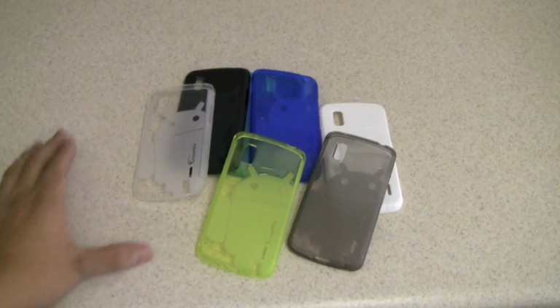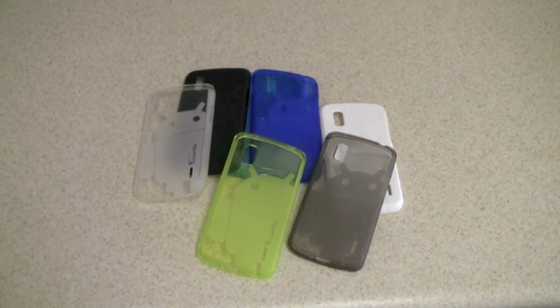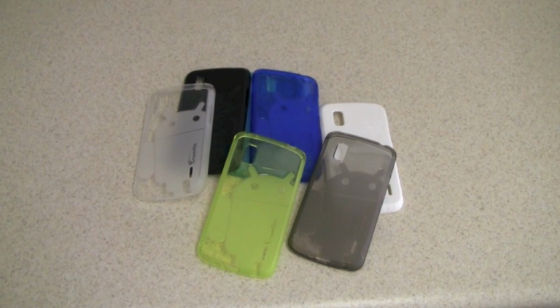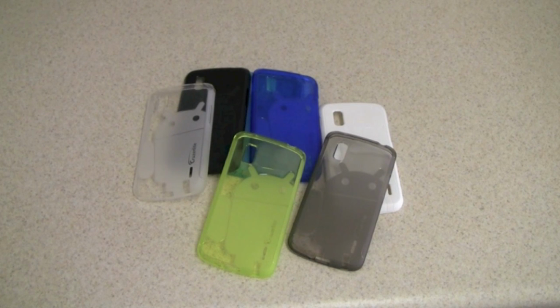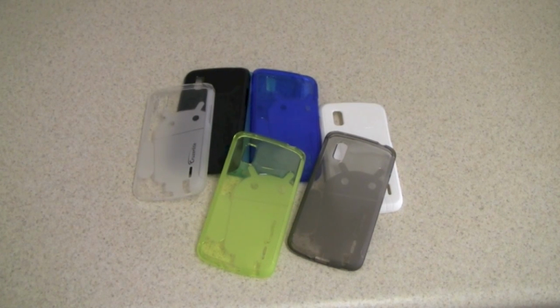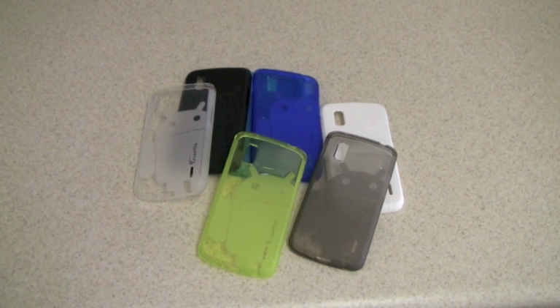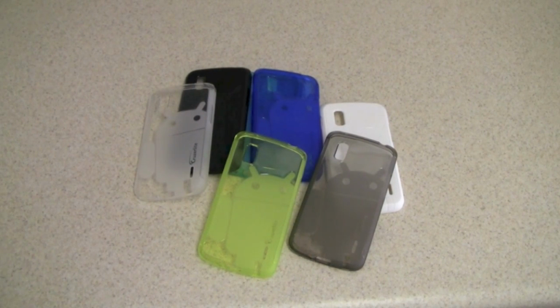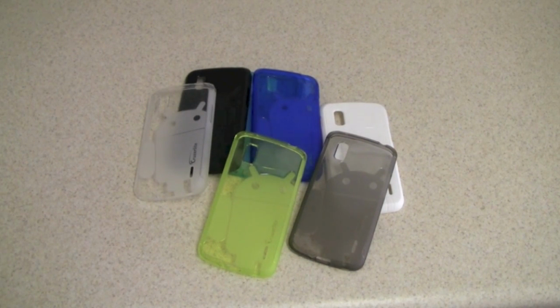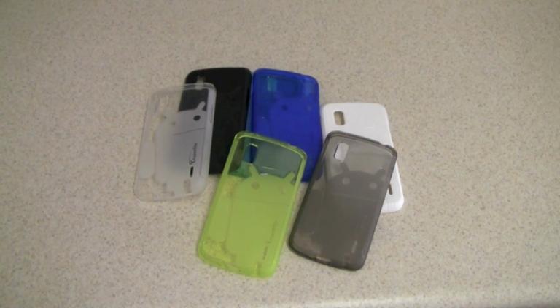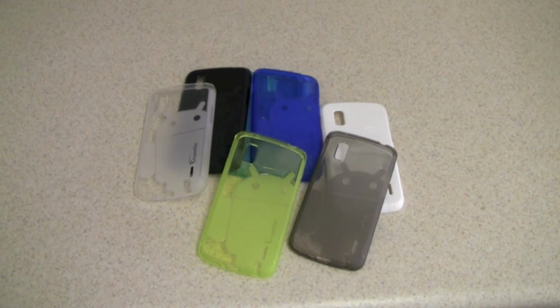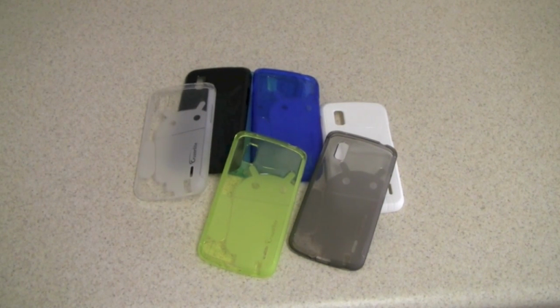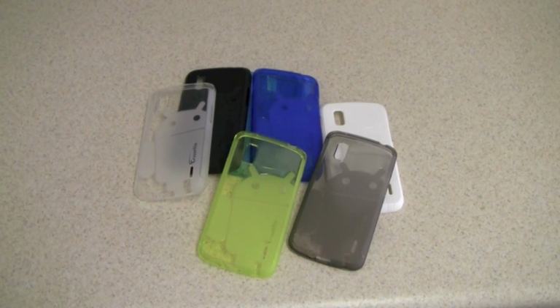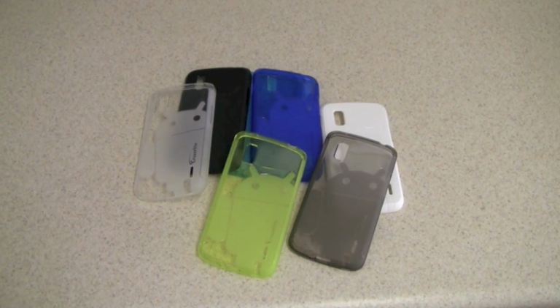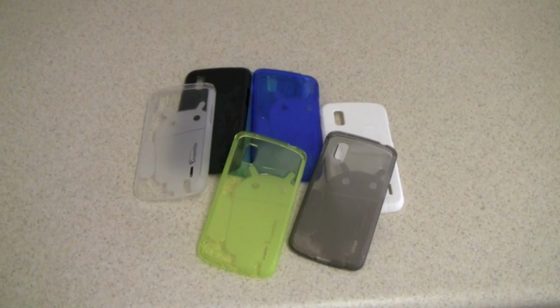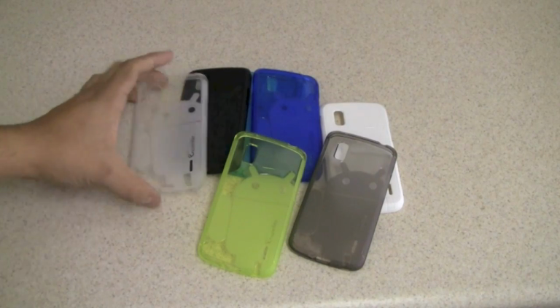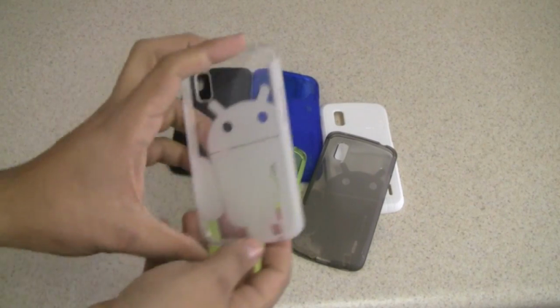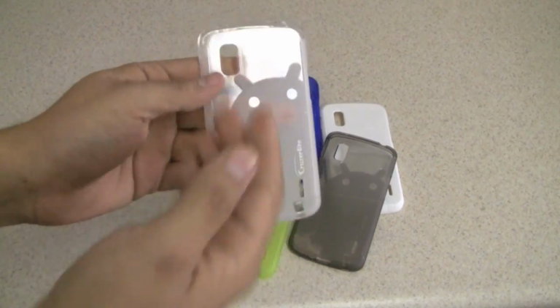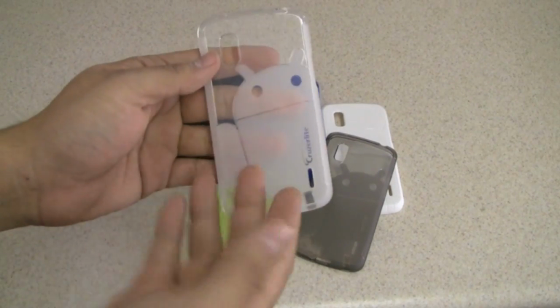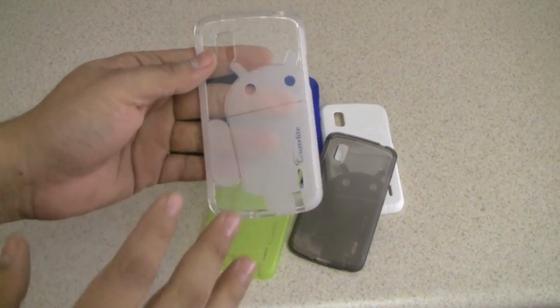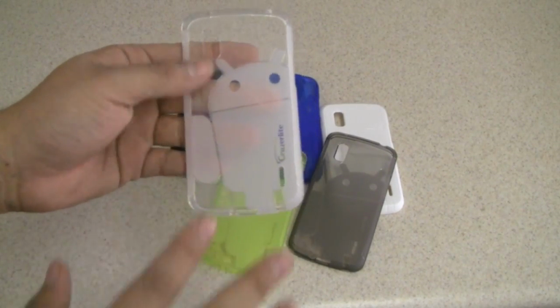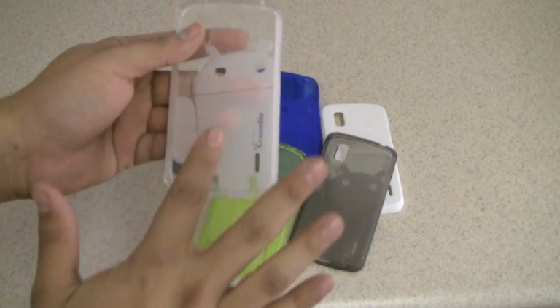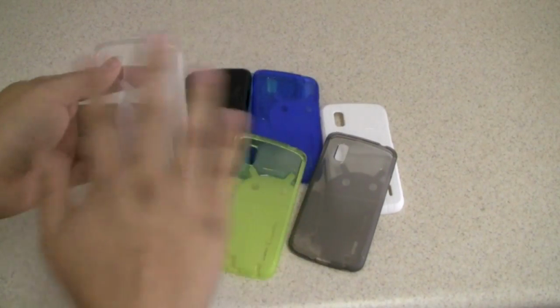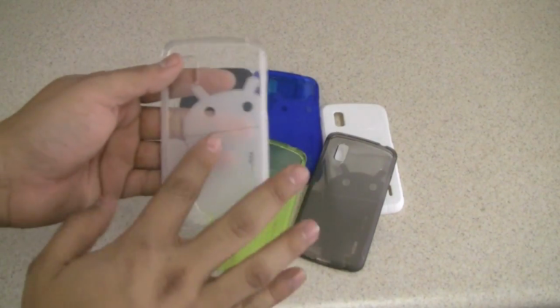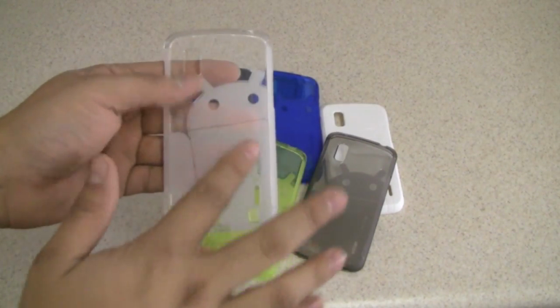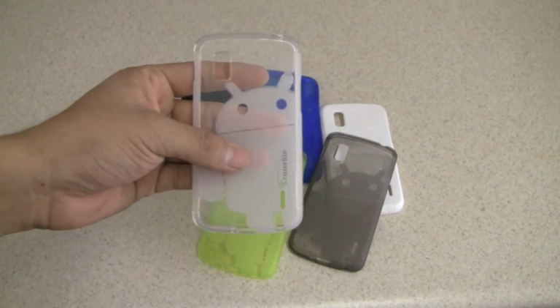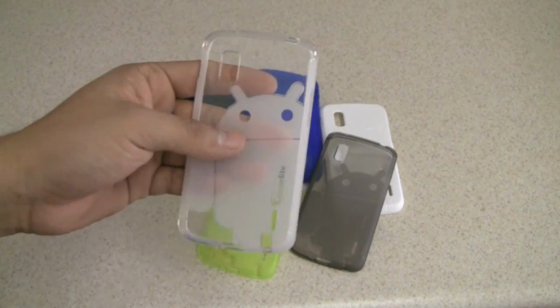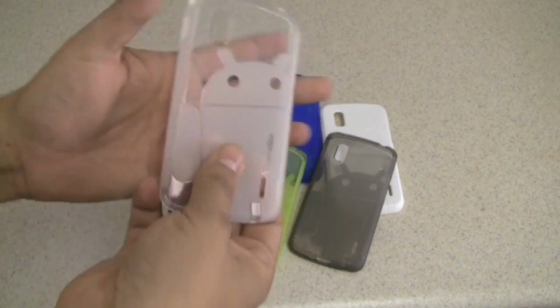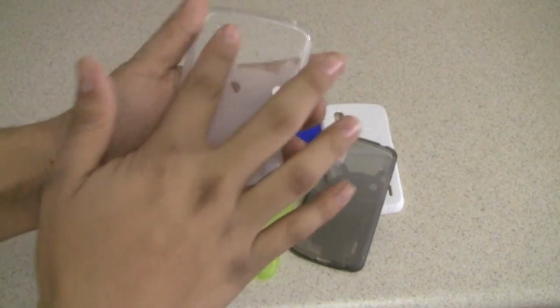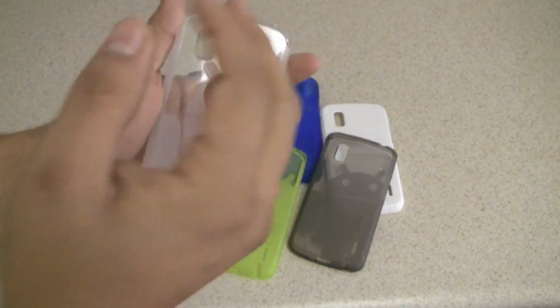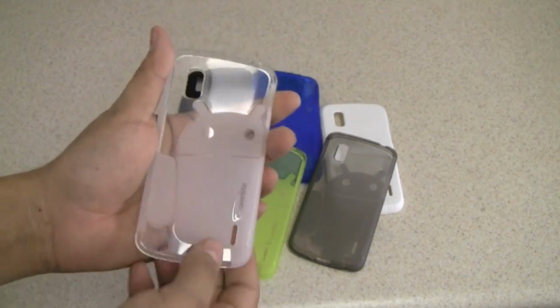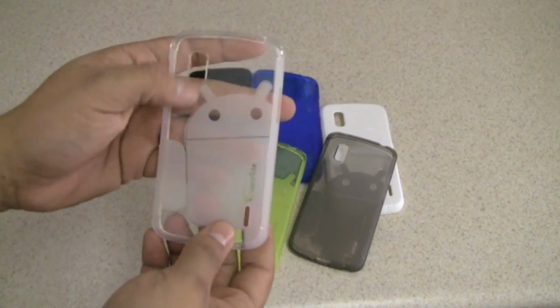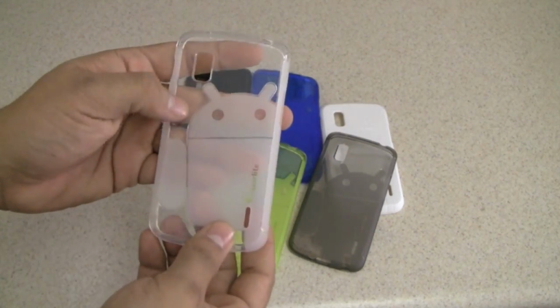Cruiserlite cases bring a different concept to the TPU case market. What they bring in is a fun, young, and really upbeat case which features Andy the Android on the back, in a matte finish, while the rest of it is a glossy TPU case.